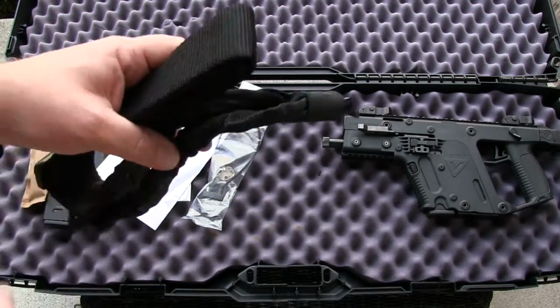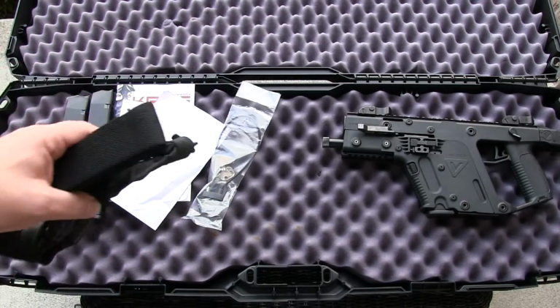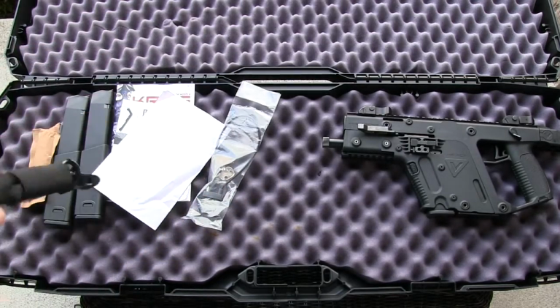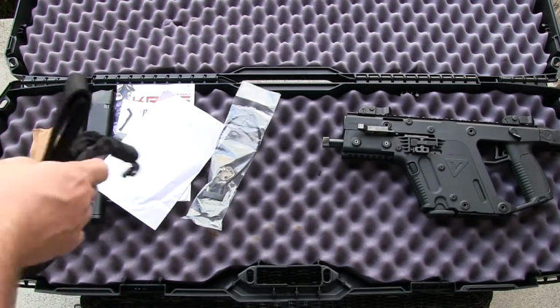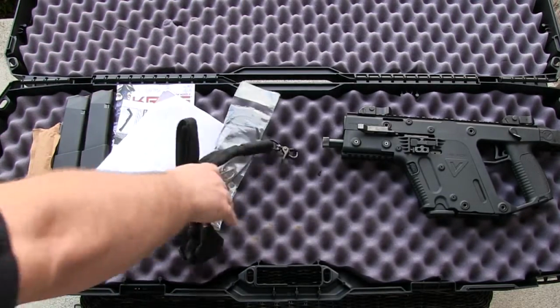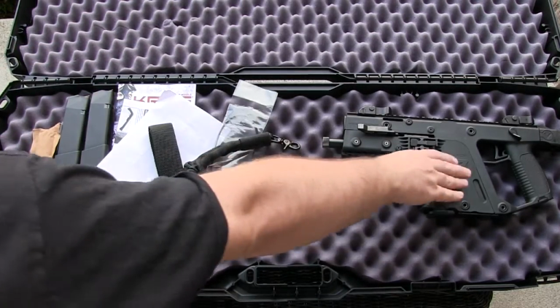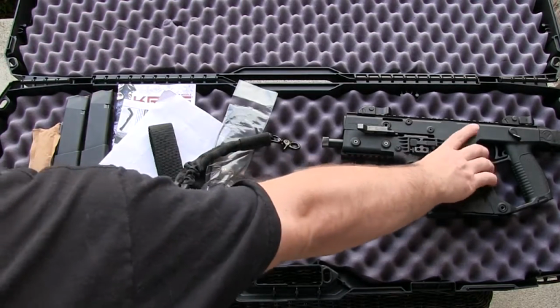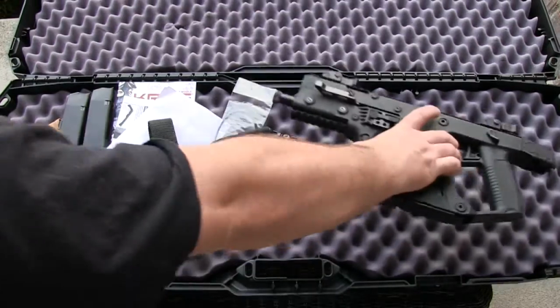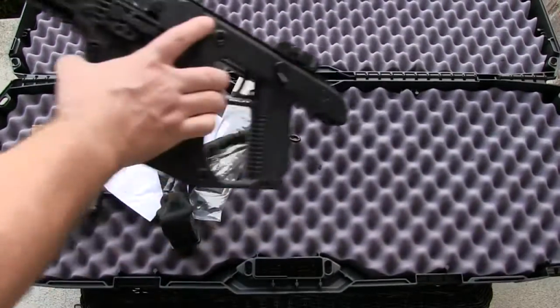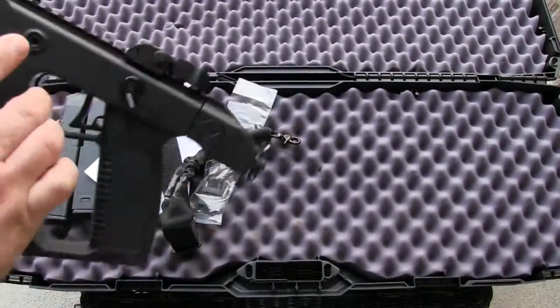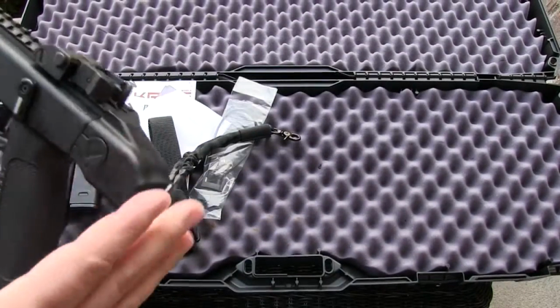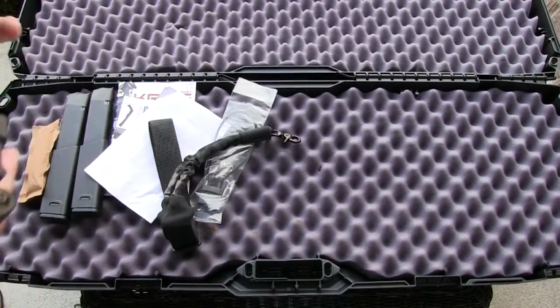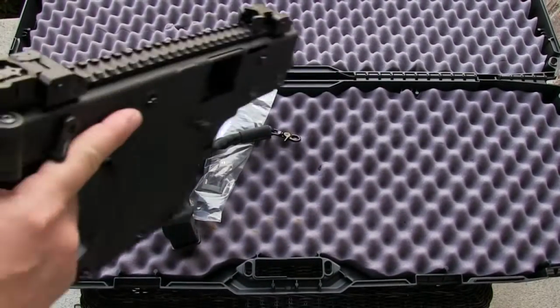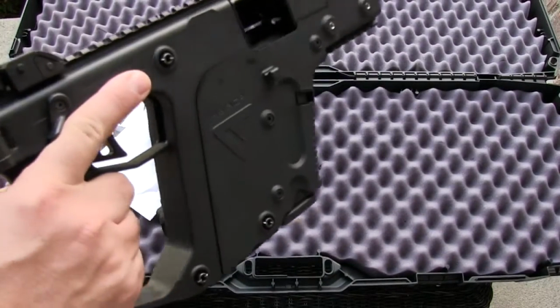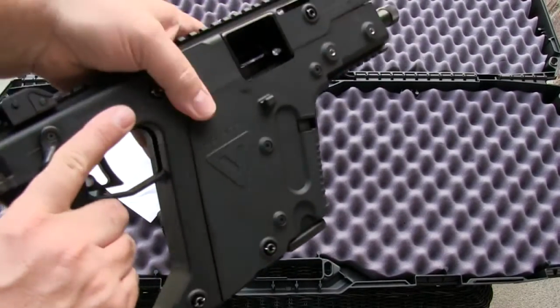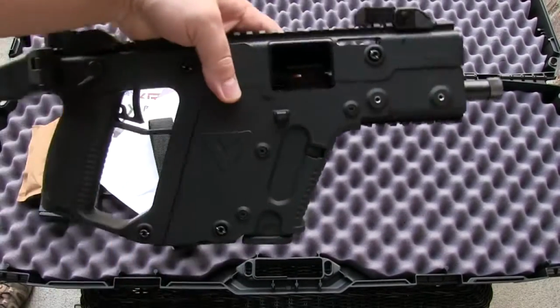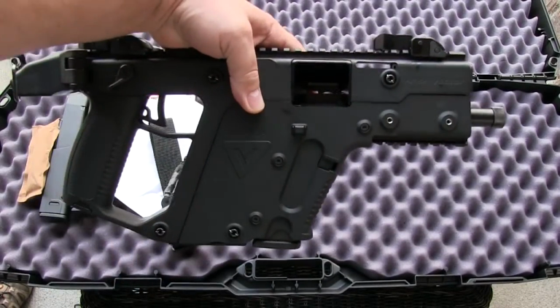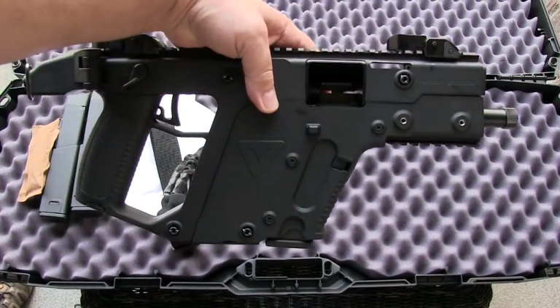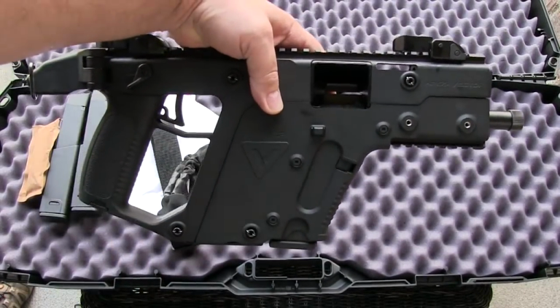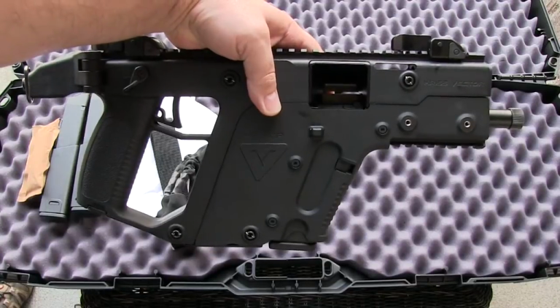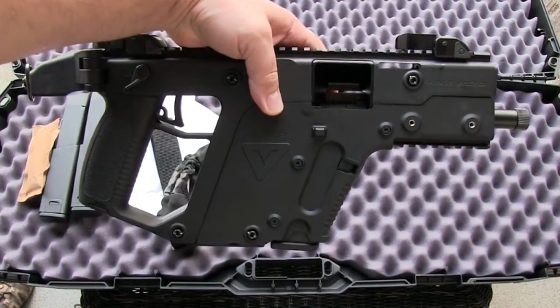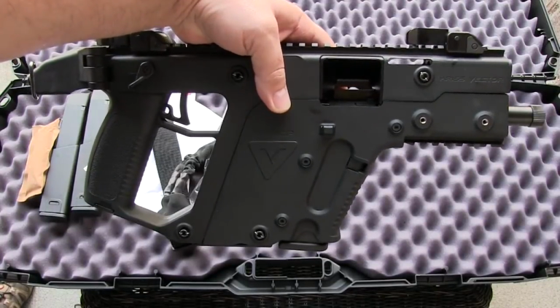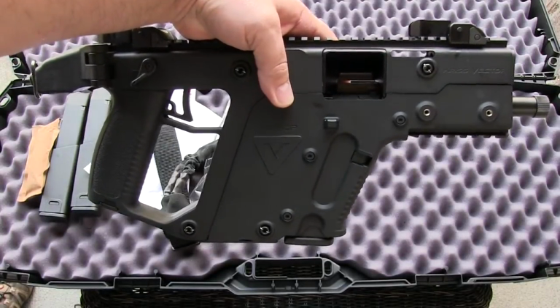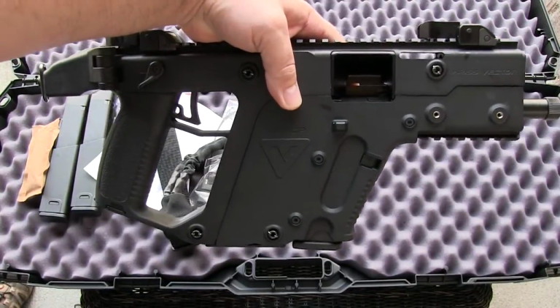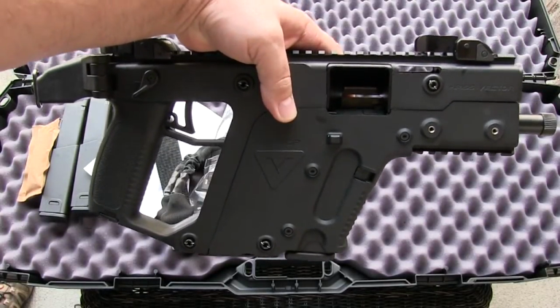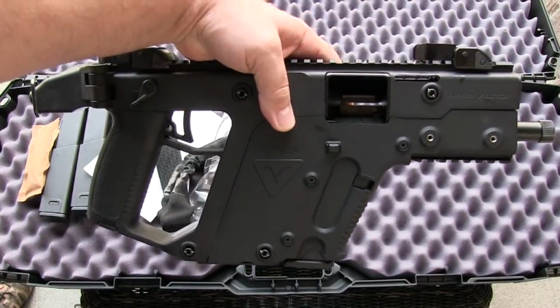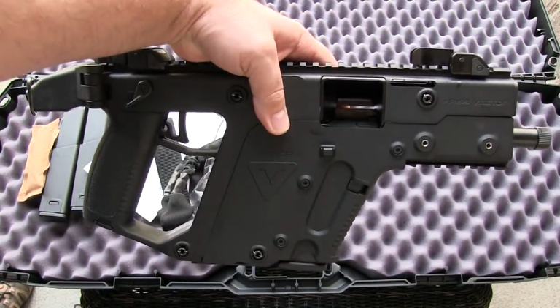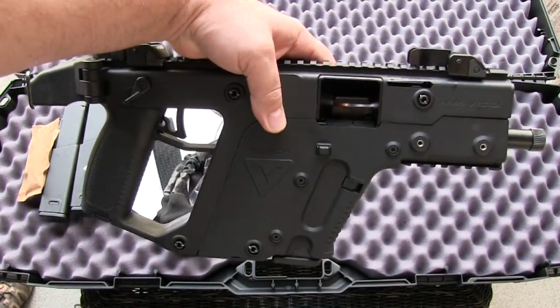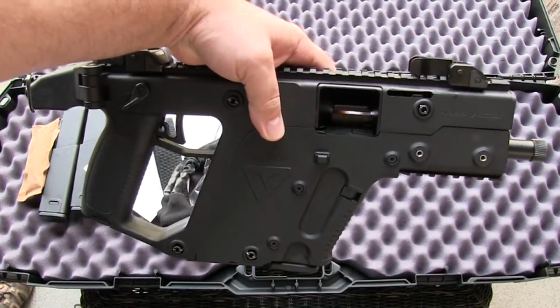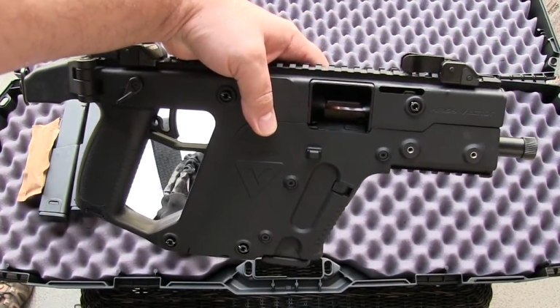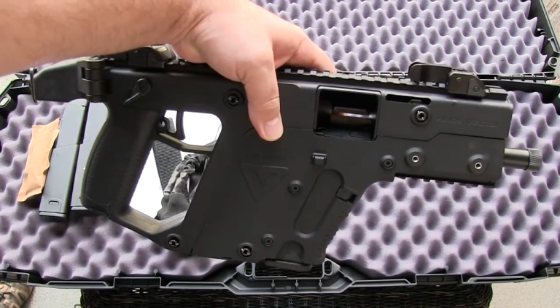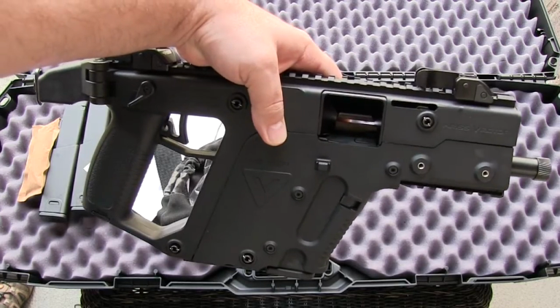You do receive a pretty decent single-point sling that connects to the back of the SDP. Here it is — I got the pistol model, and if you've been following me you know that I'm going to SBR this. I actually sent in my Form 1 today.